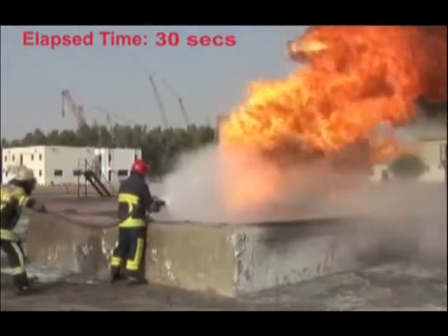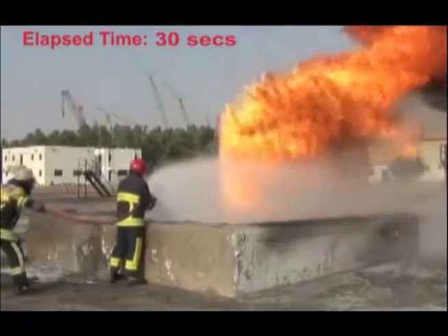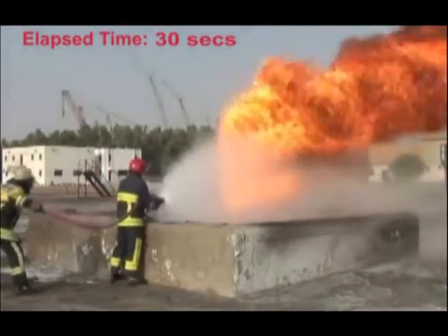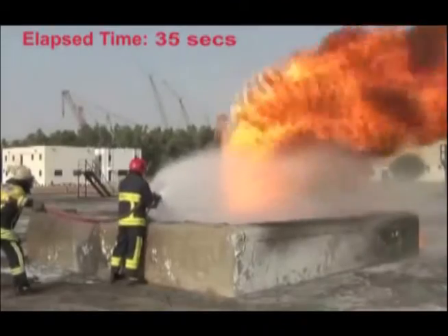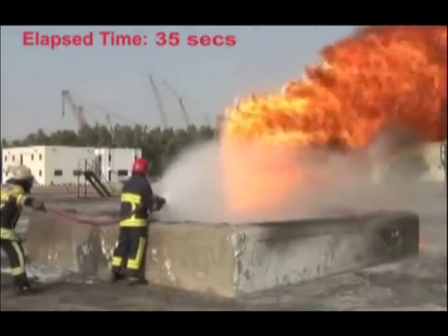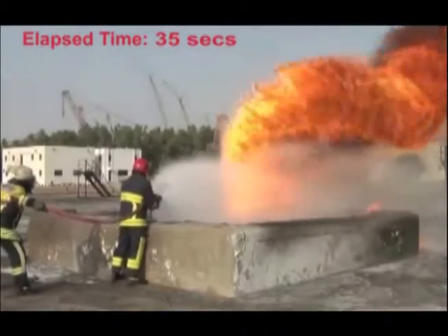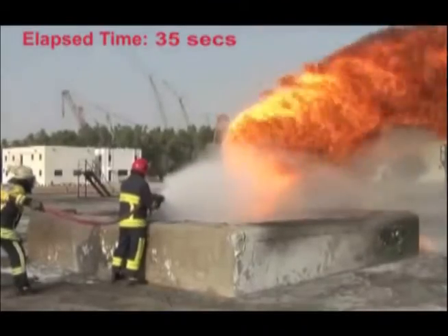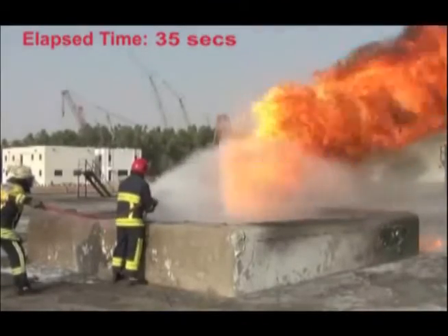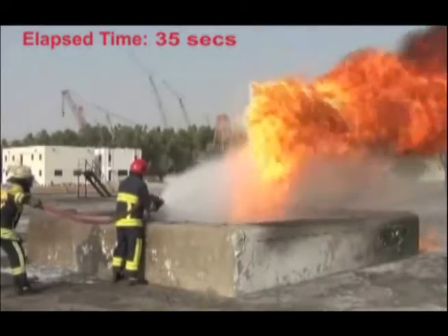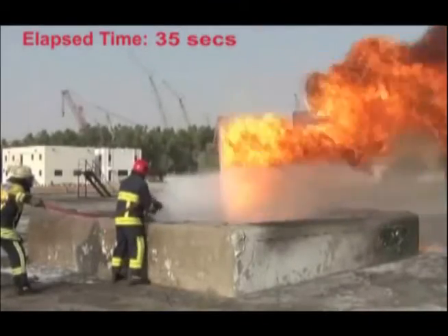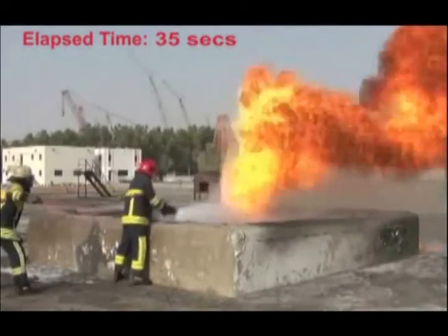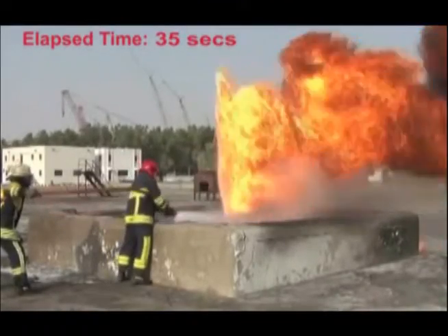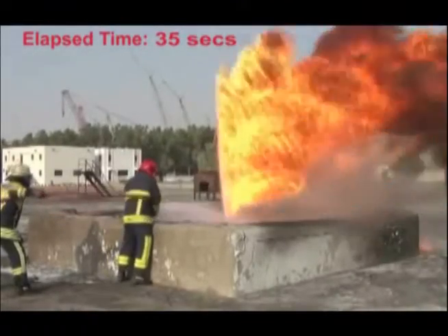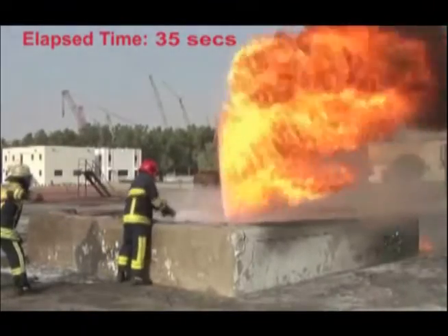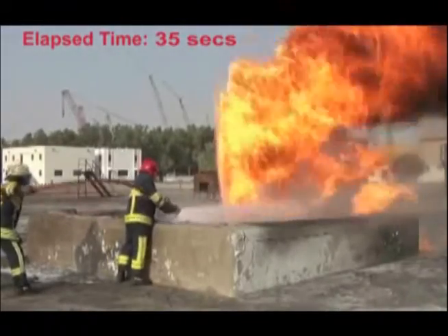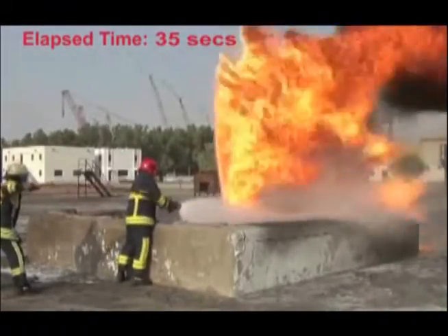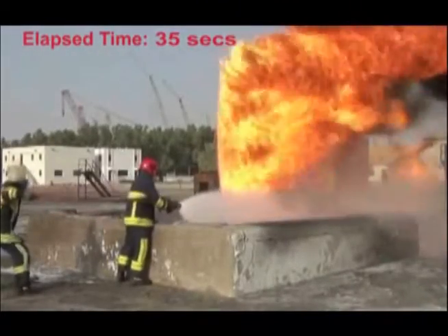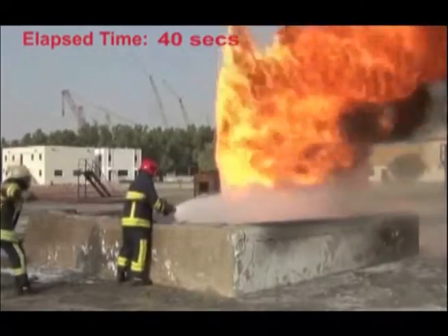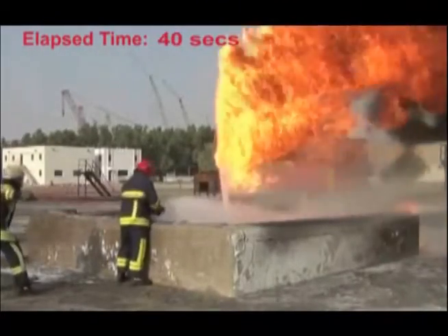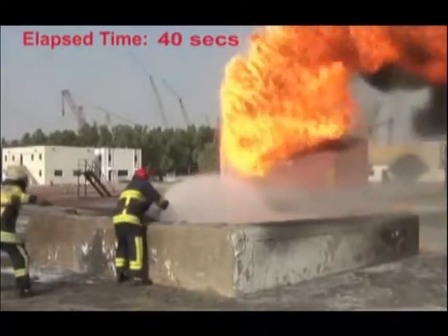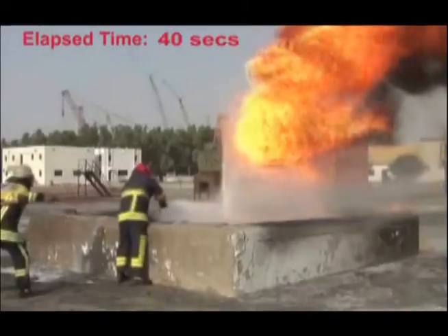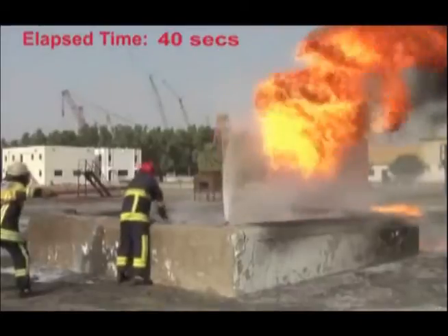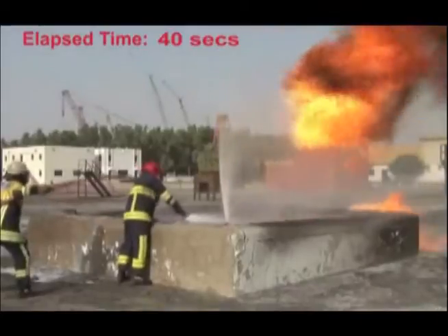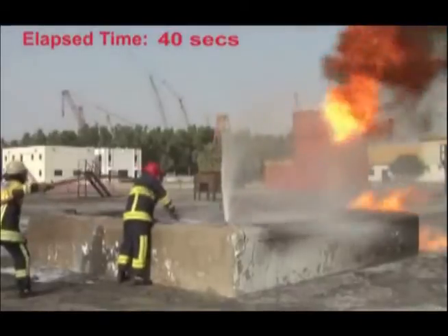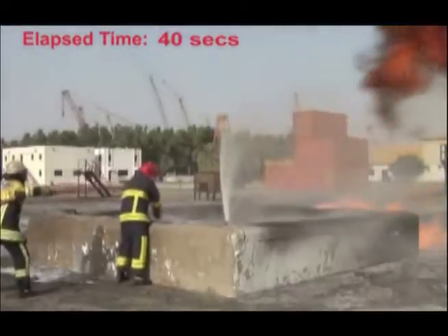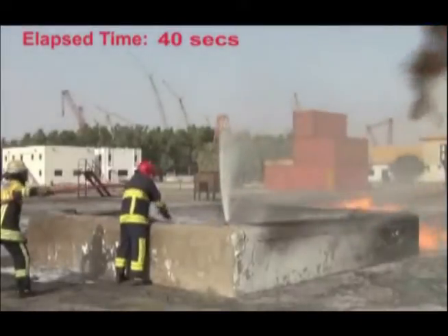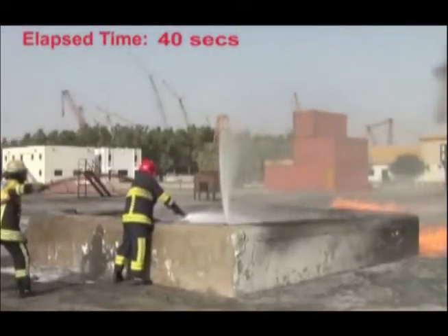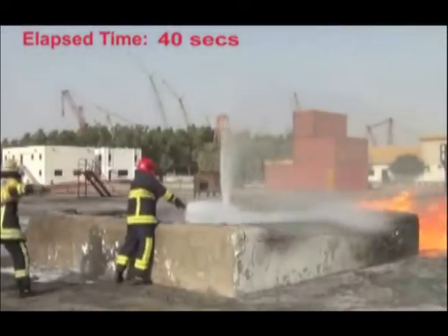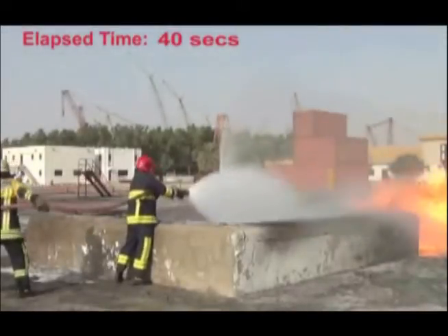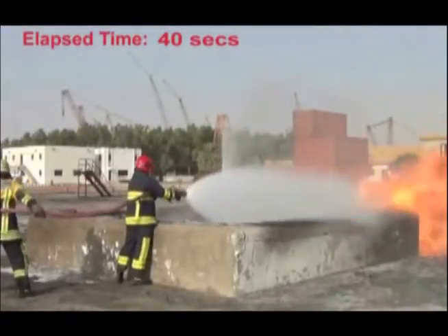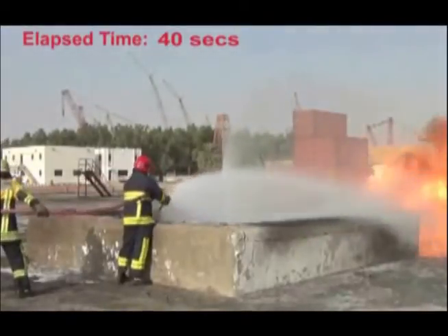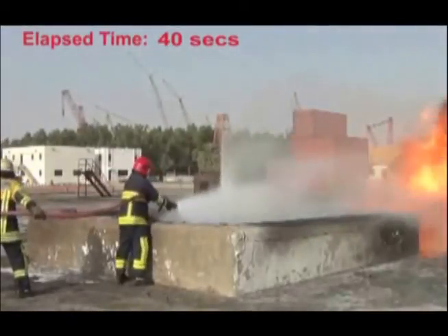At the same time, the F-500 EA does a remarkable job of cooling the fuel and vessel well below the auto-ignition temperature of the jet fuel.